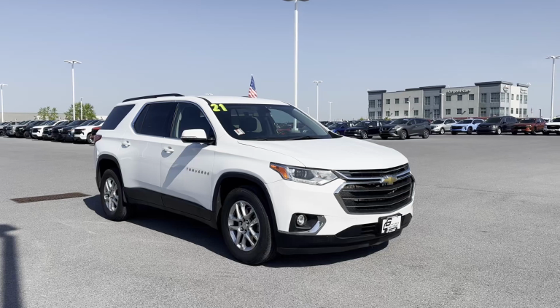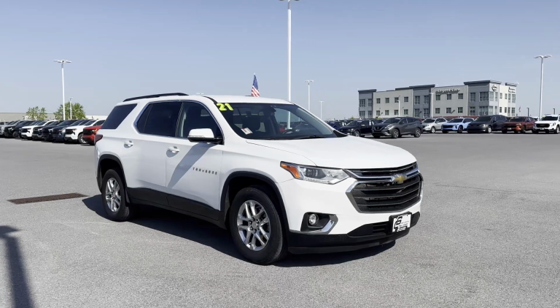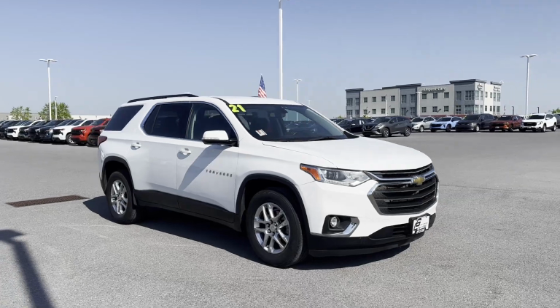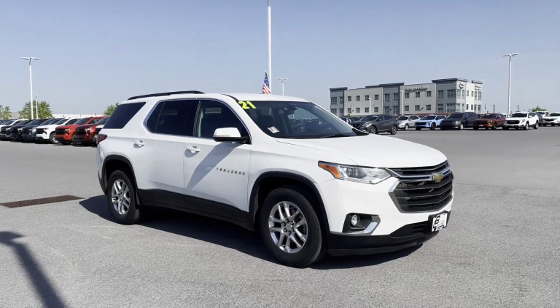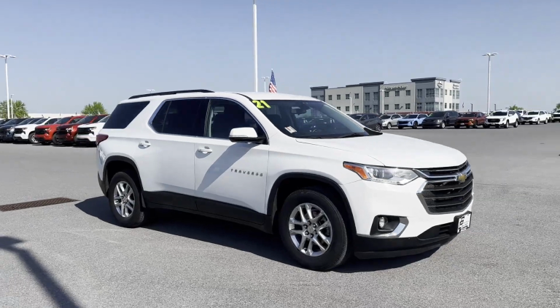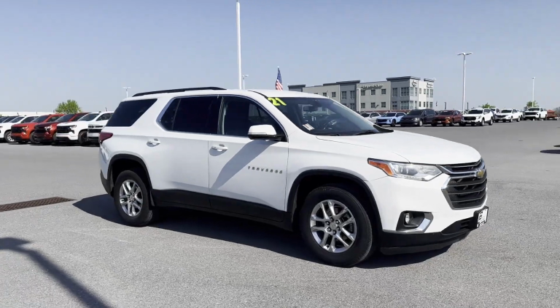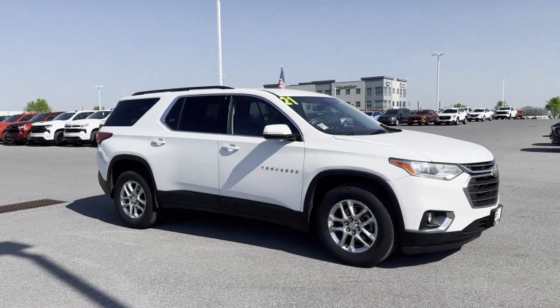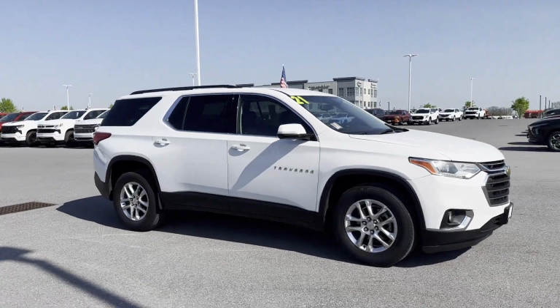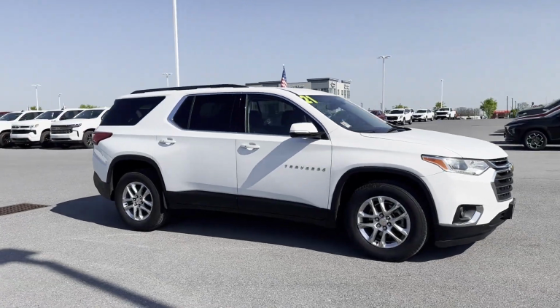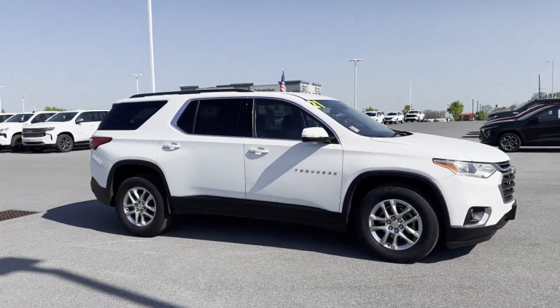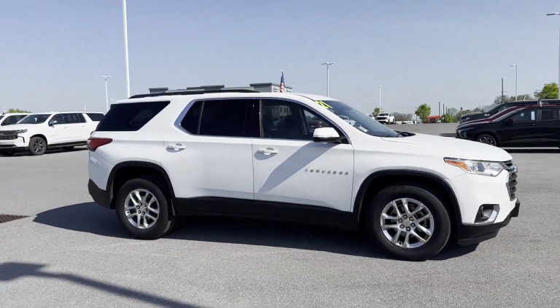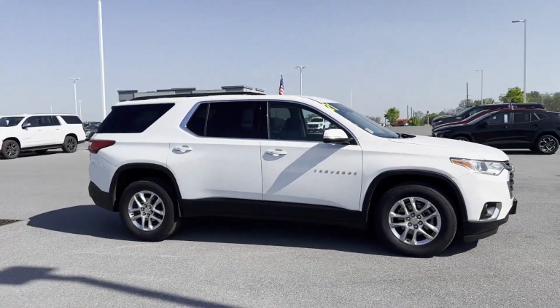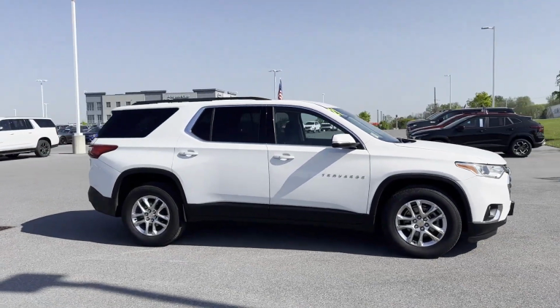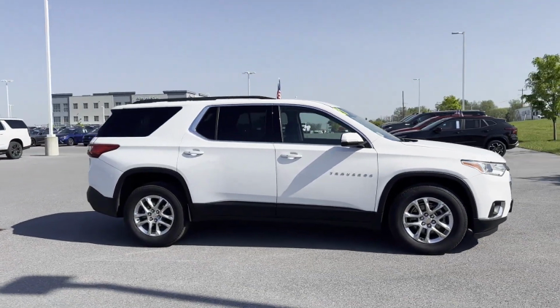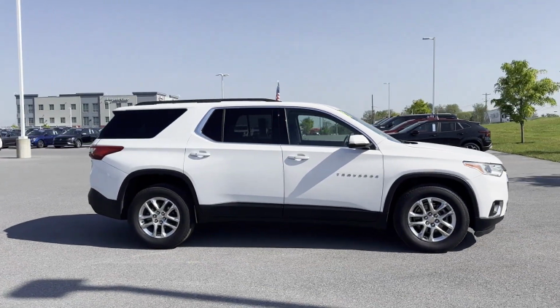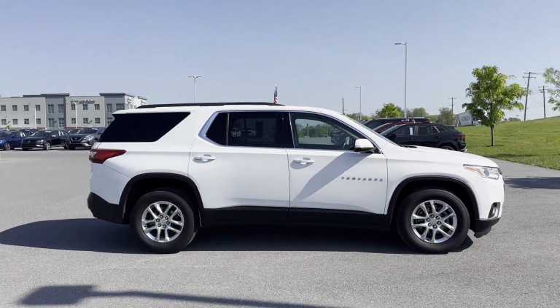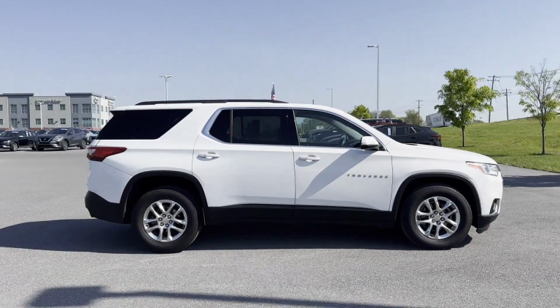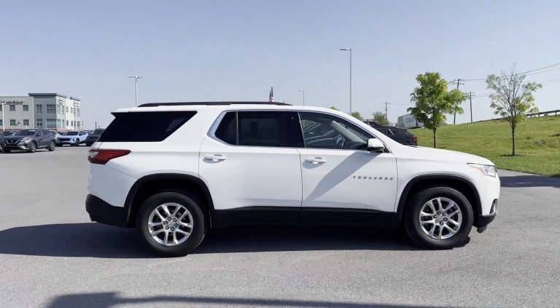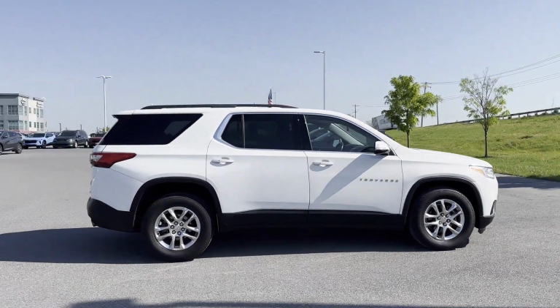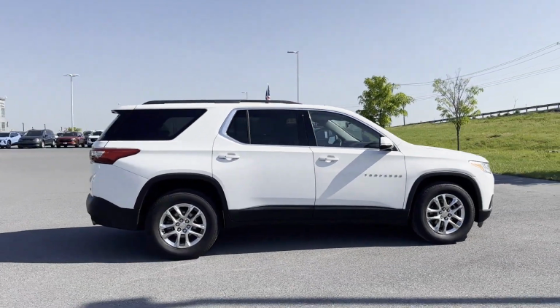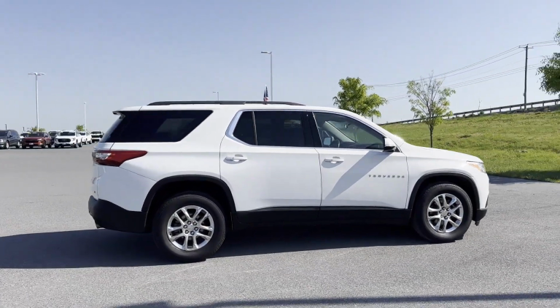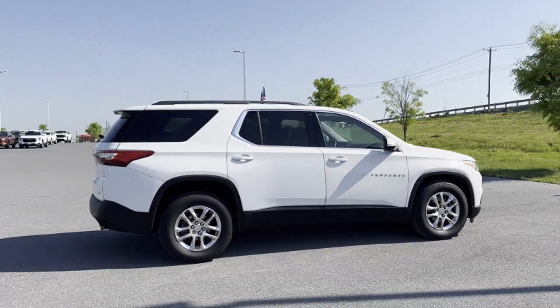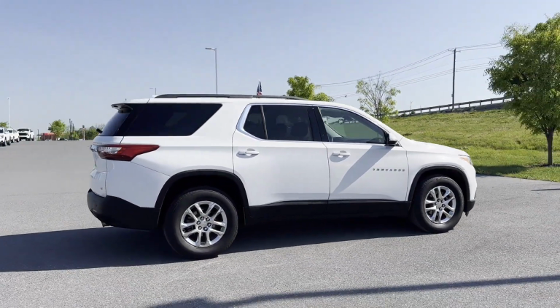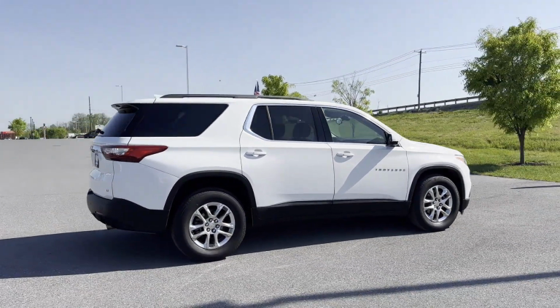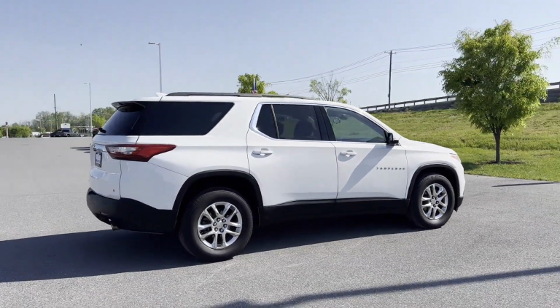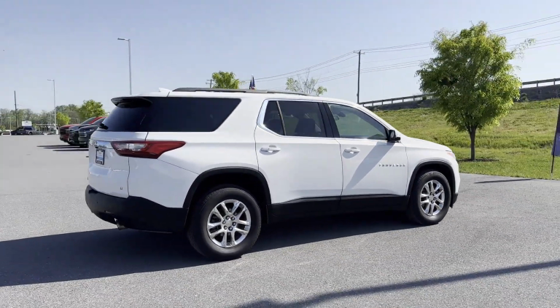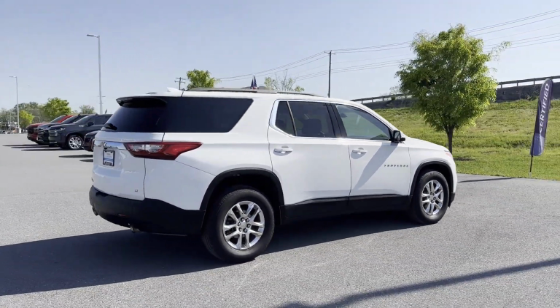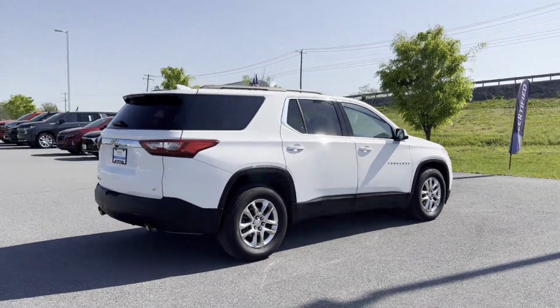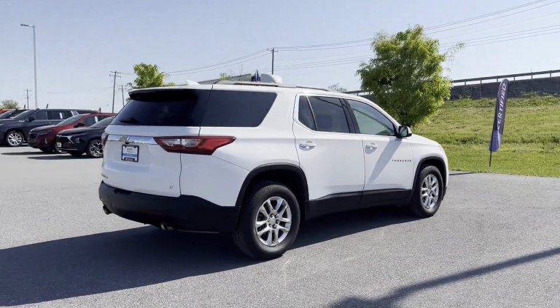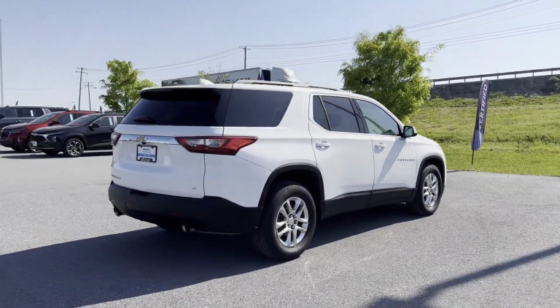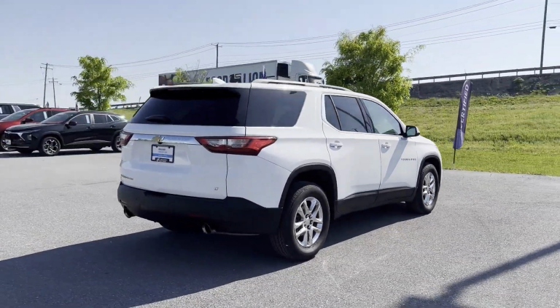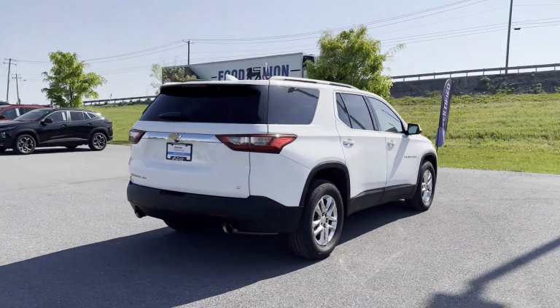2021 Chevrolet Traverse. With less than 34,000 miles on the odometer, this SUV offers space as well as power and performance.